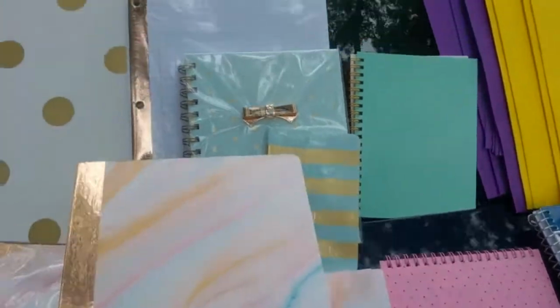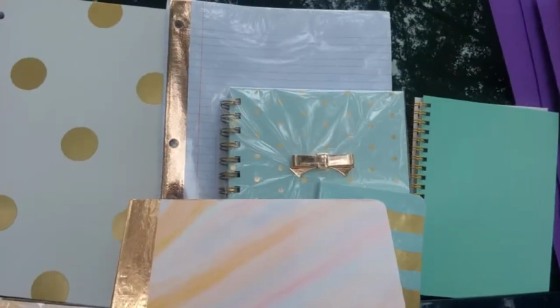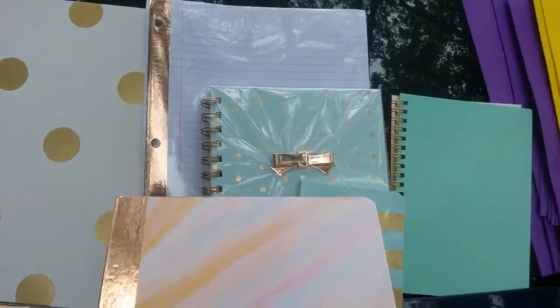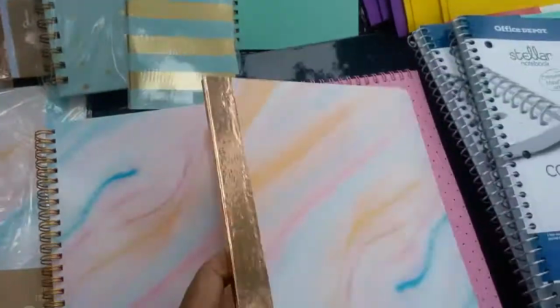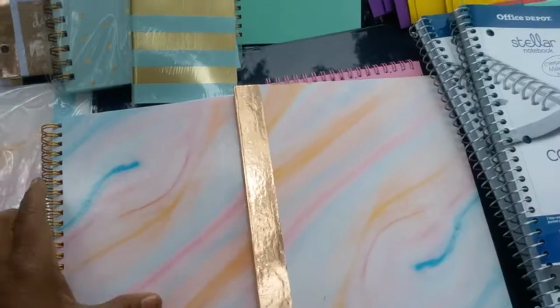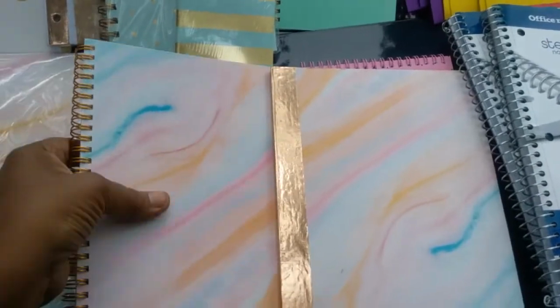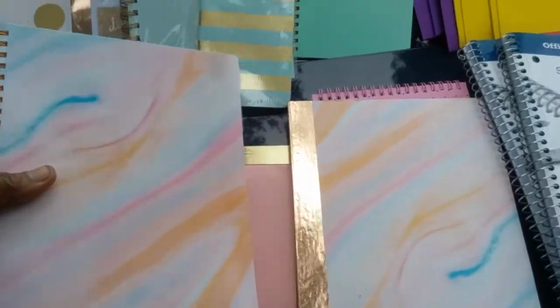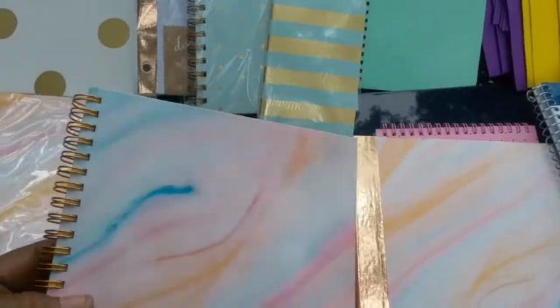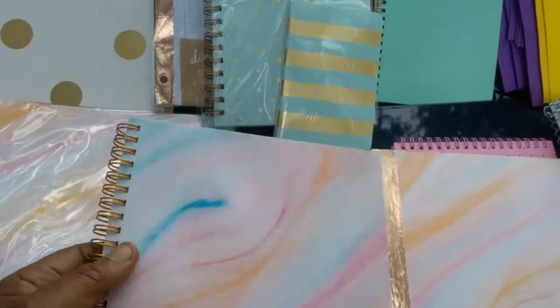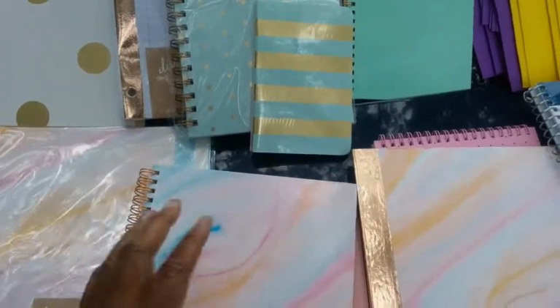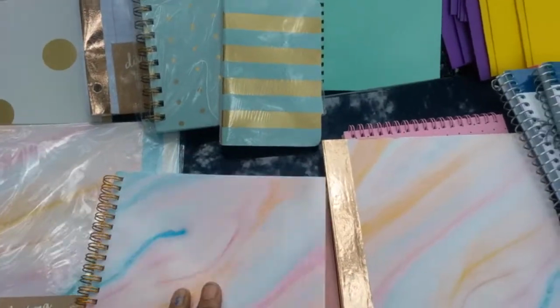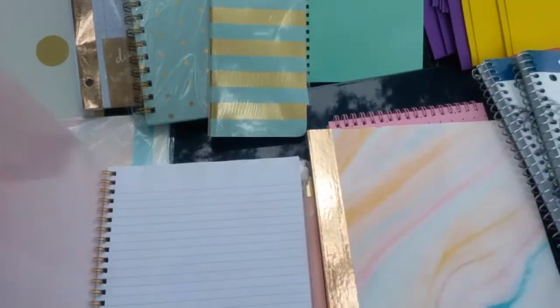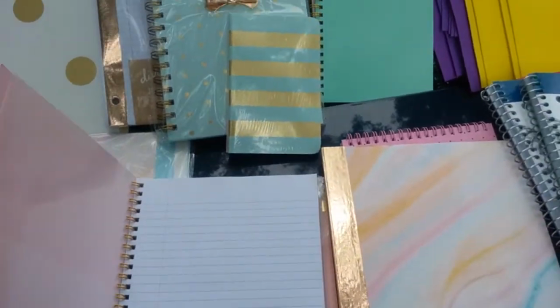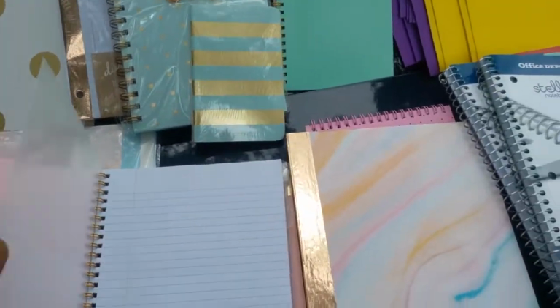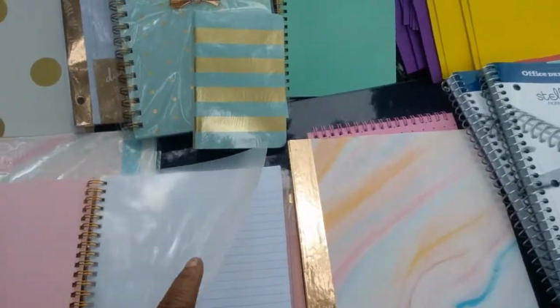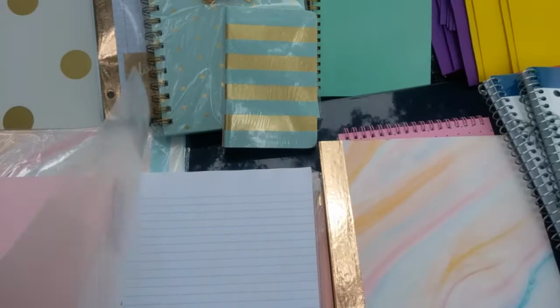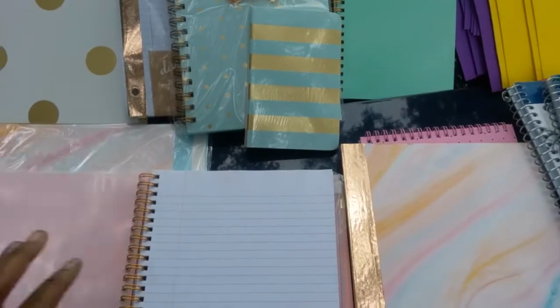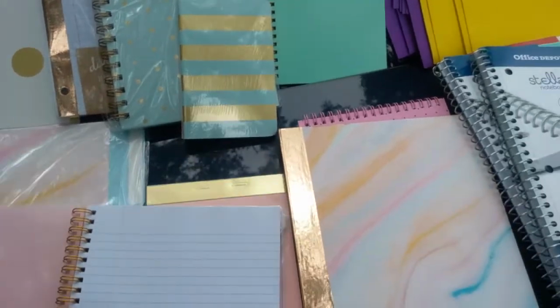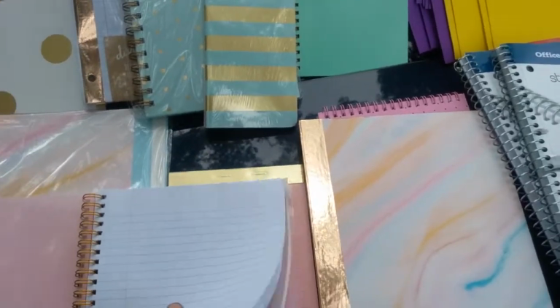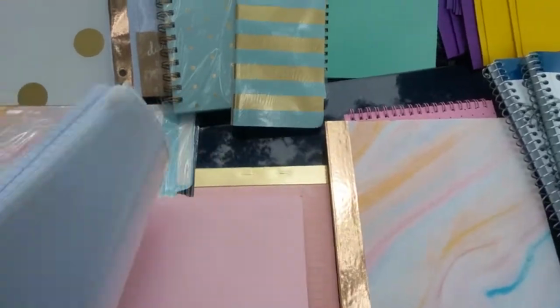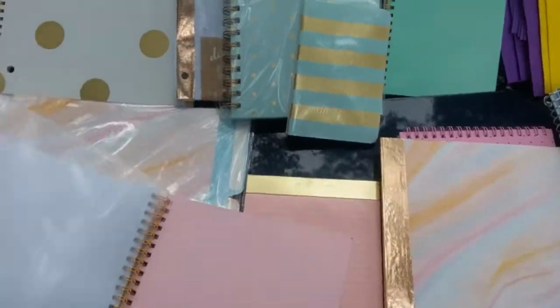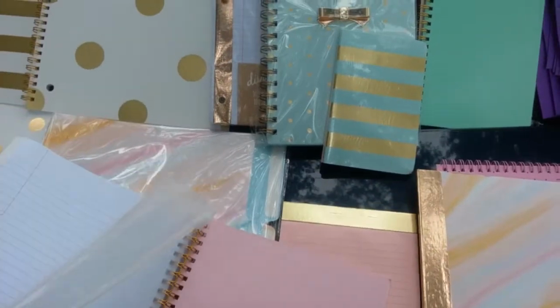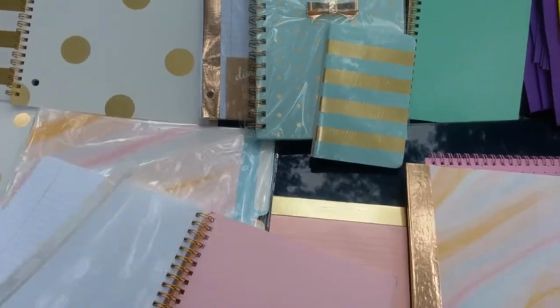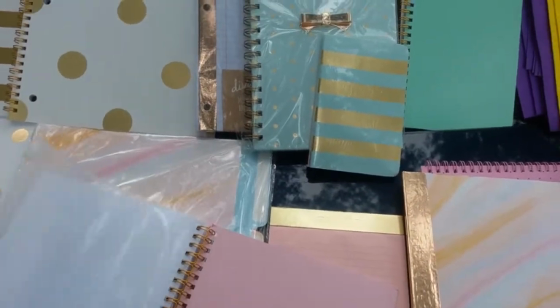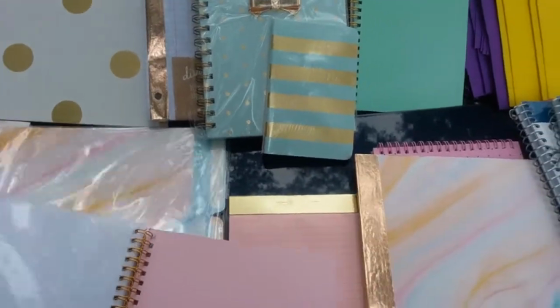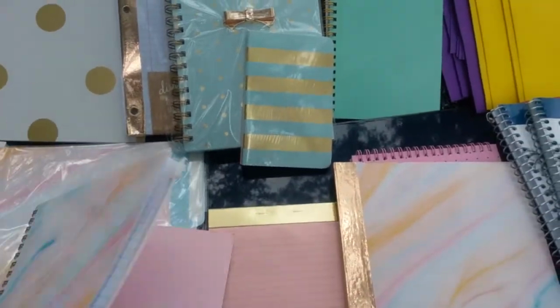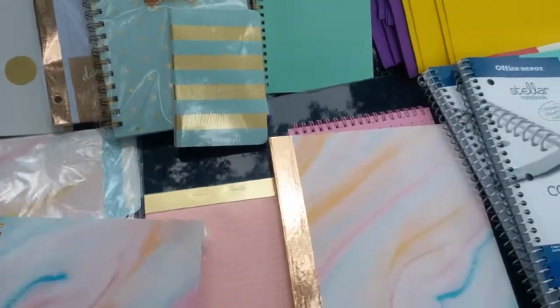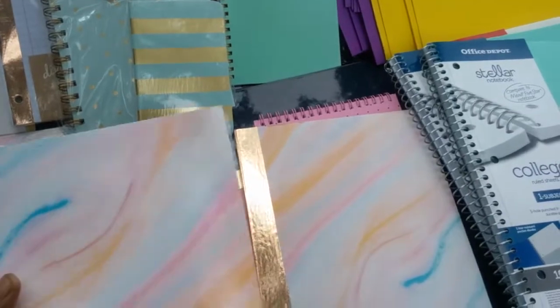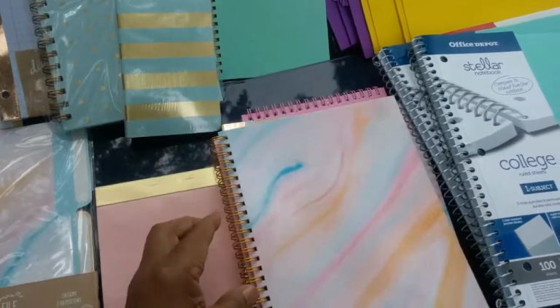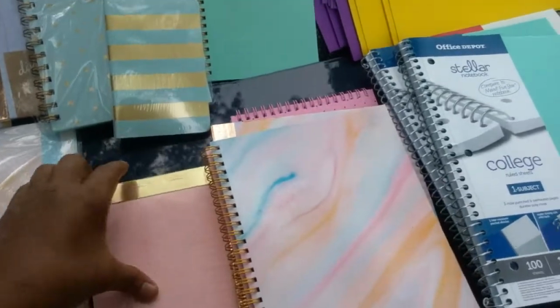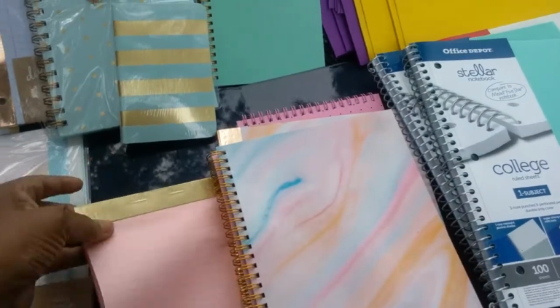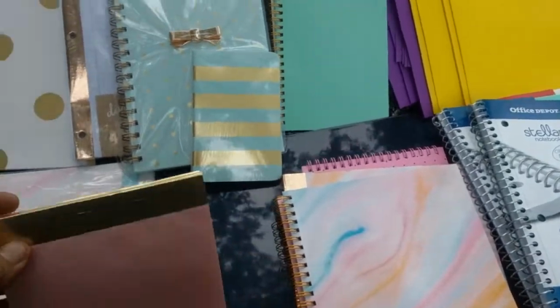I got this beautiful waterfall pattern composition book — isn't it gorgeous? It was $2.99, and it matches the notebook paper. I also got this gold spiral bound notebook with dual-side reinforced envelope as well as a zipper pouch, this was $3.99.